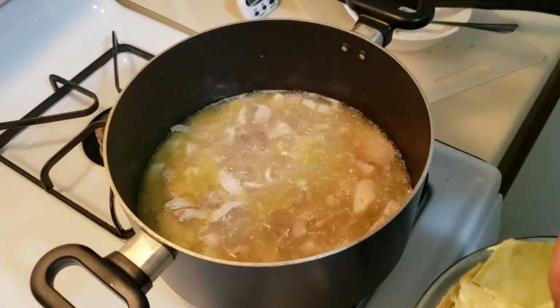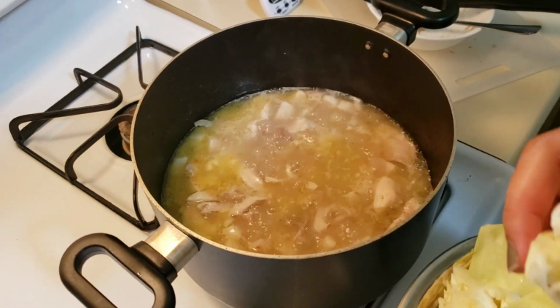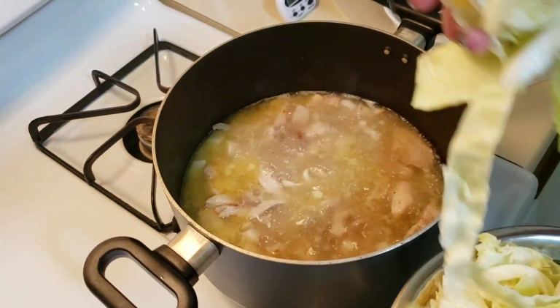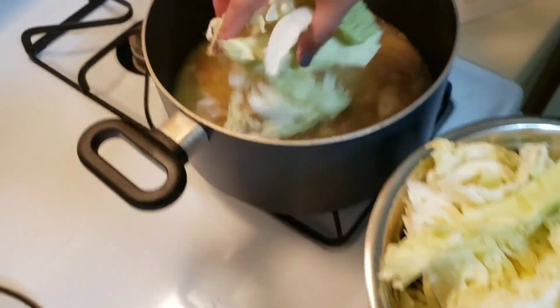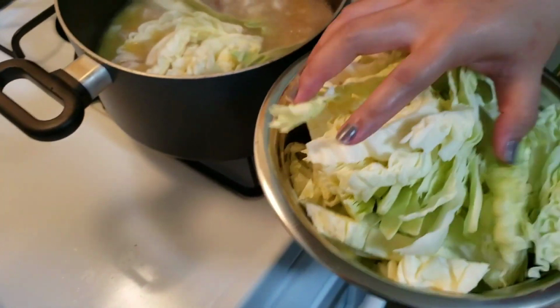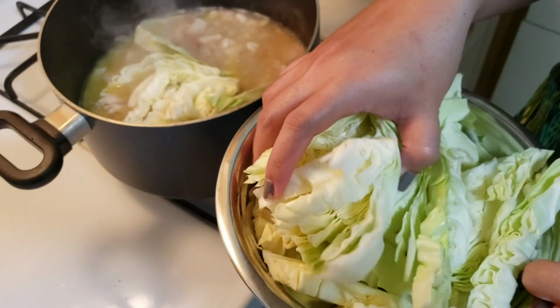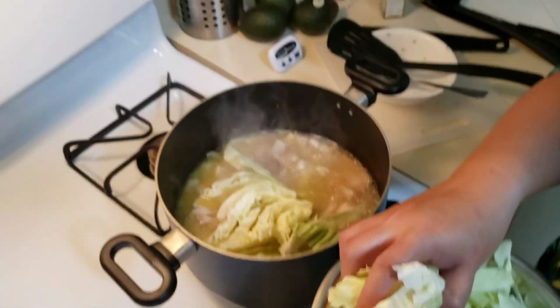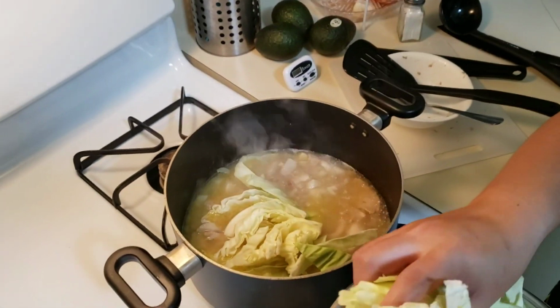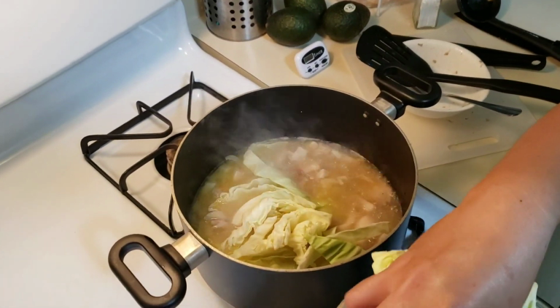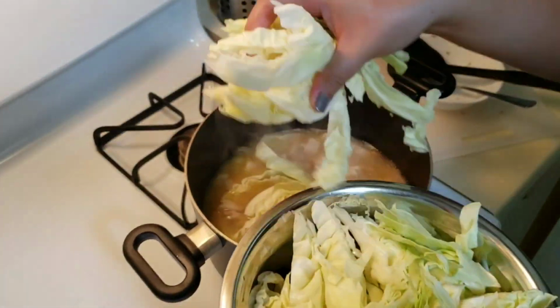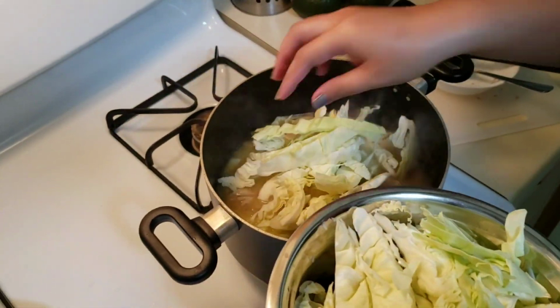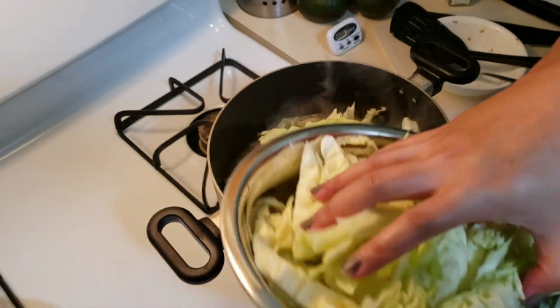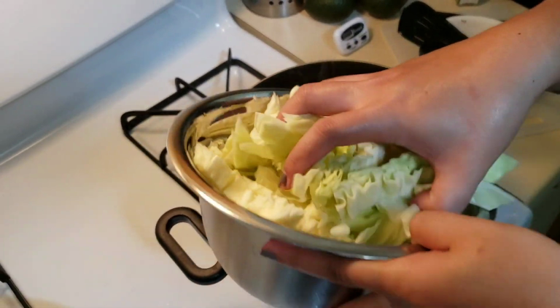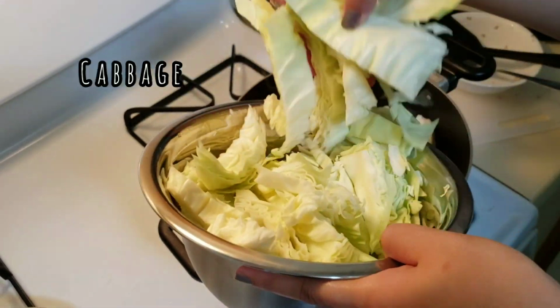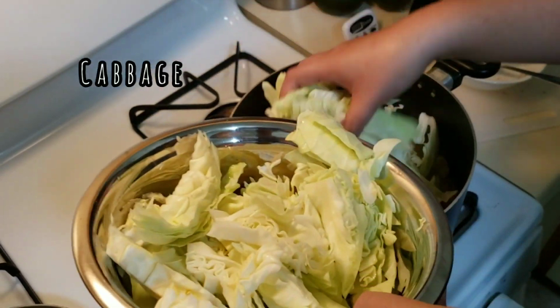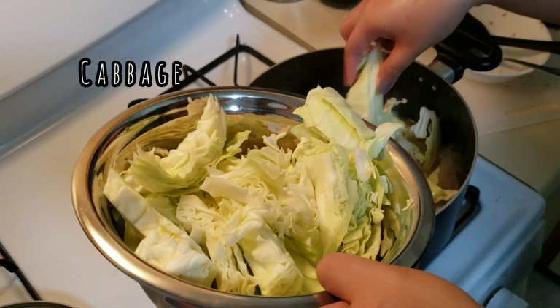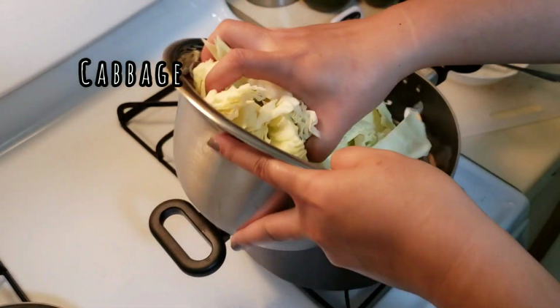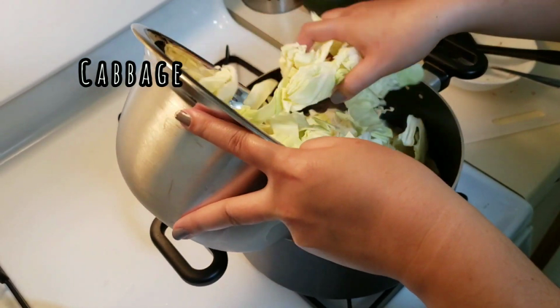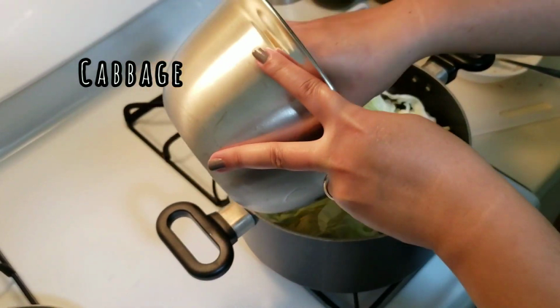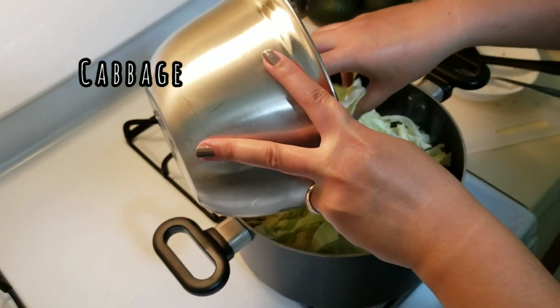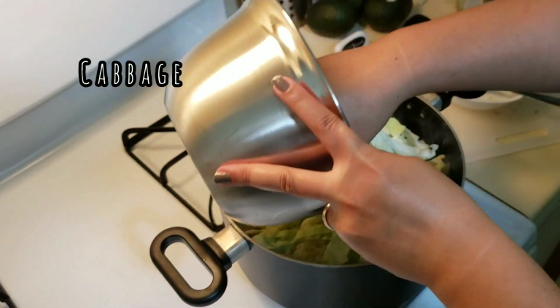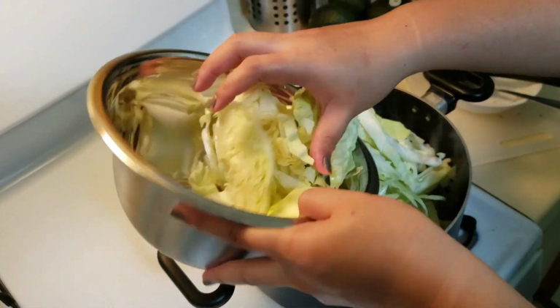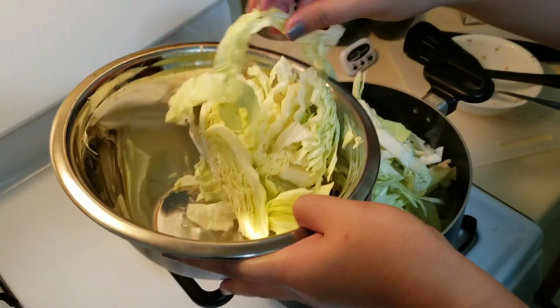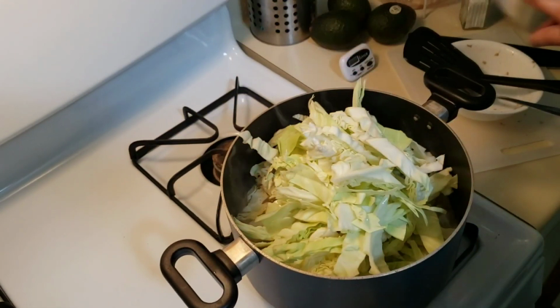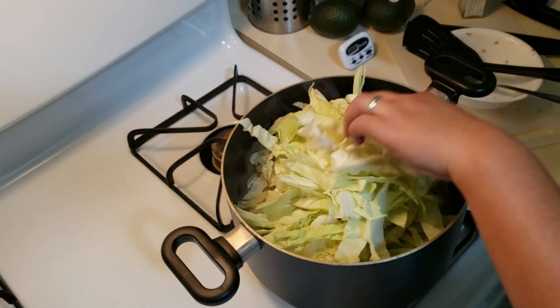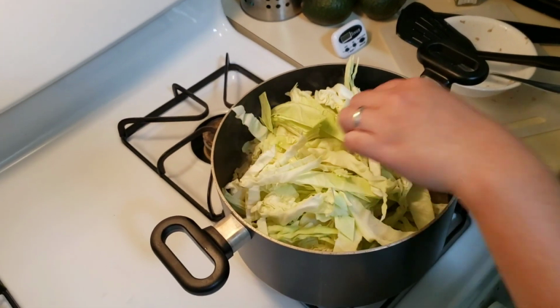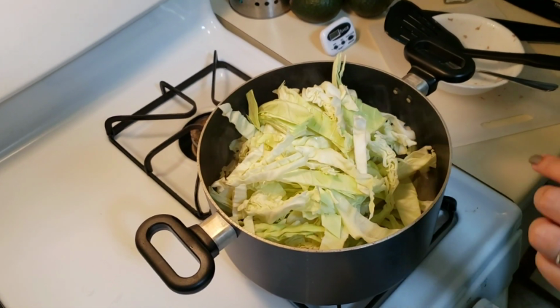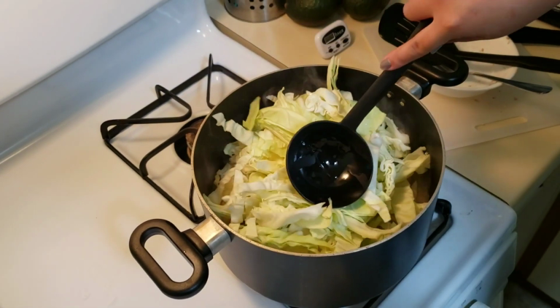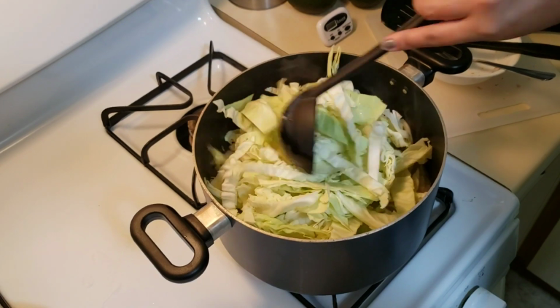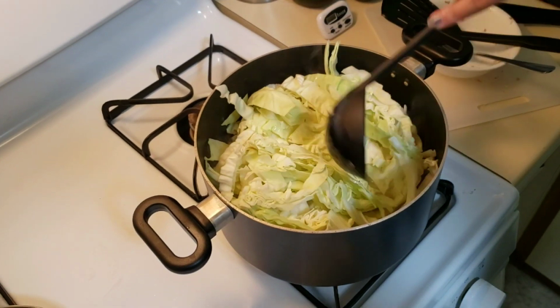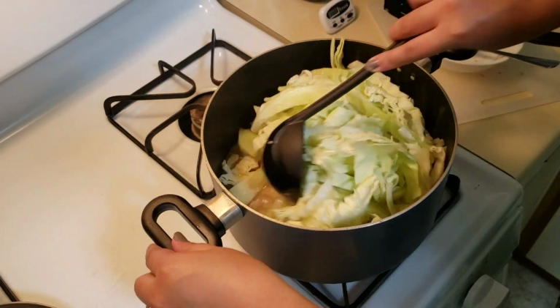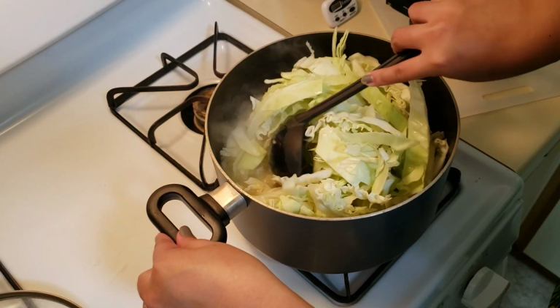When it's boiling, let's put in our cabbage. Since this is a keto-friendly dish, we can't put in any carbohydrates. So it will be just our cabbage — there's no pasta. We're a soup.